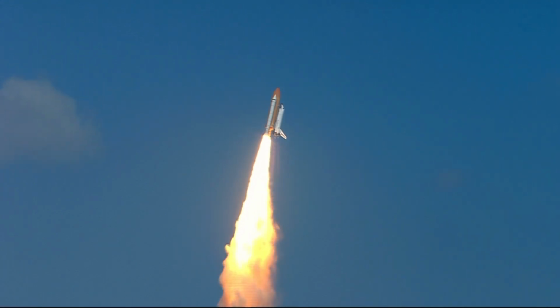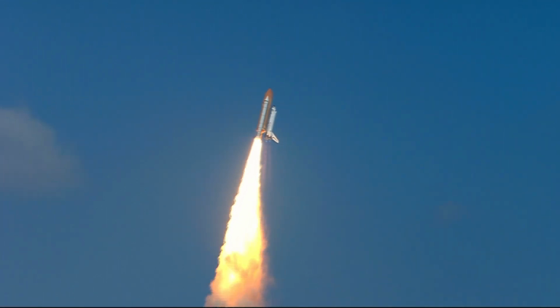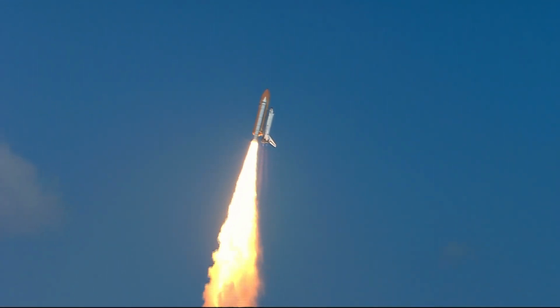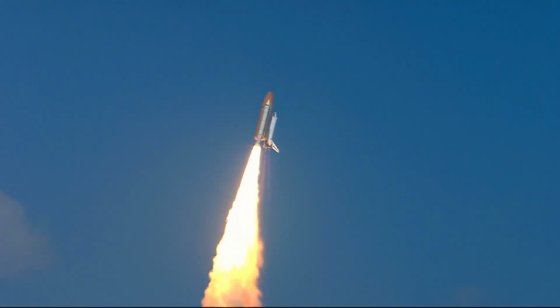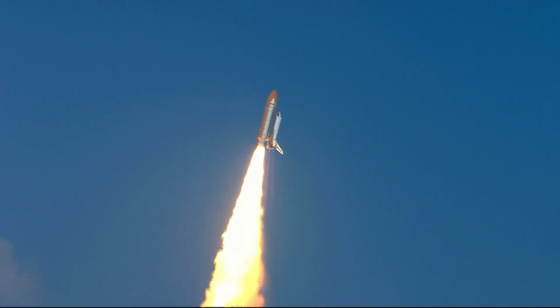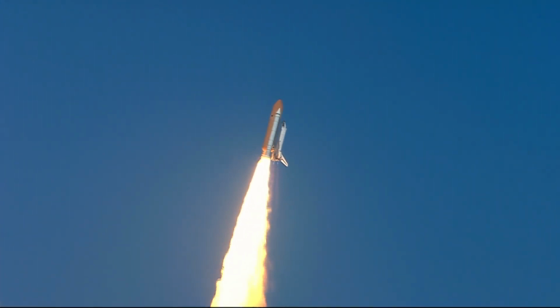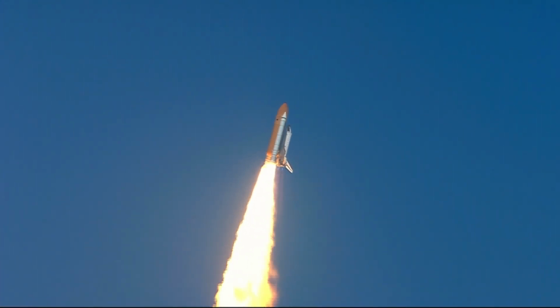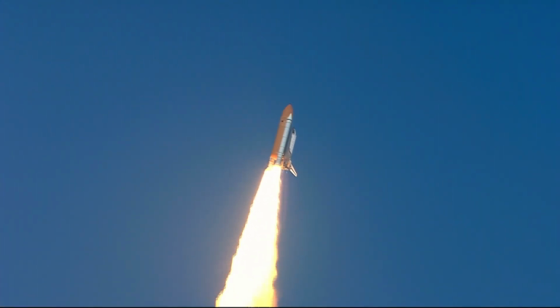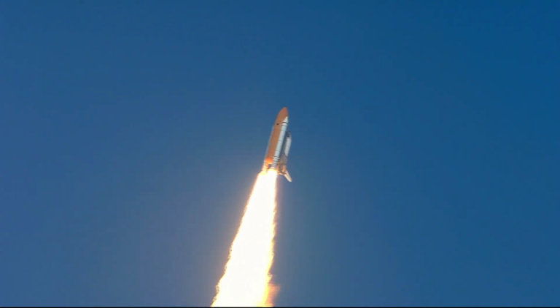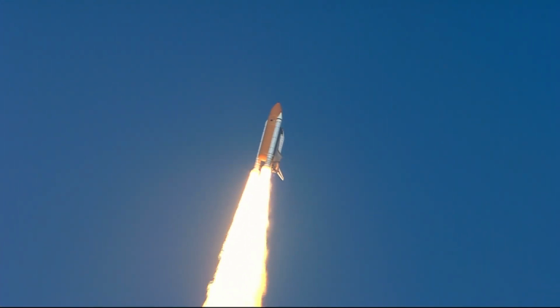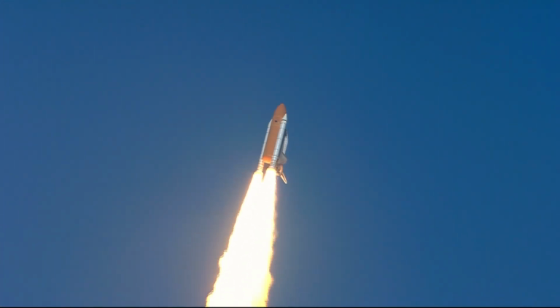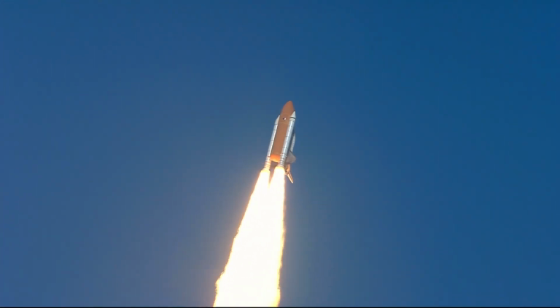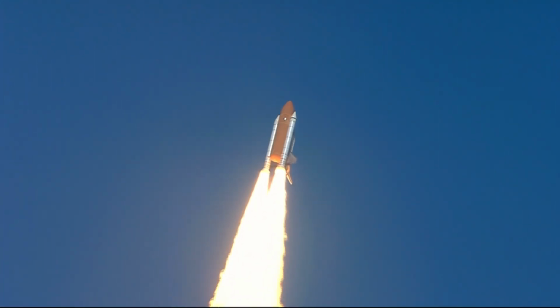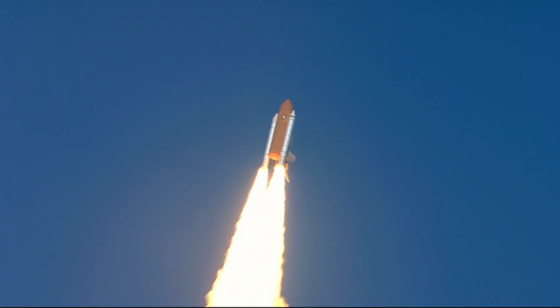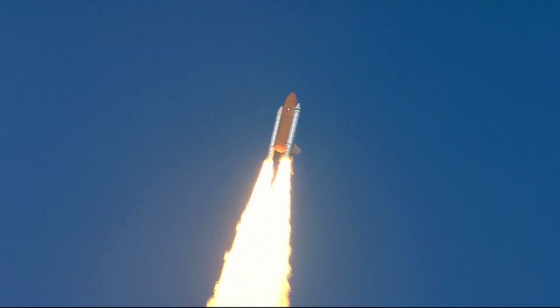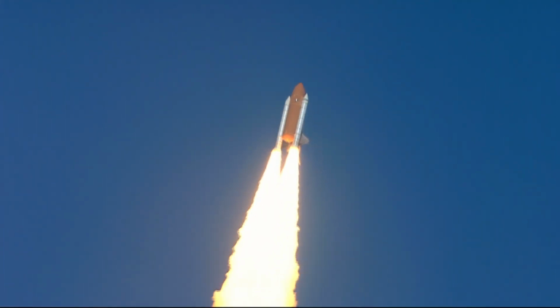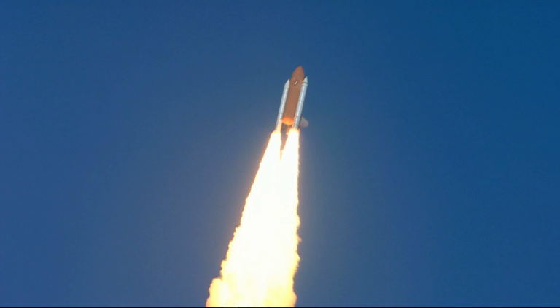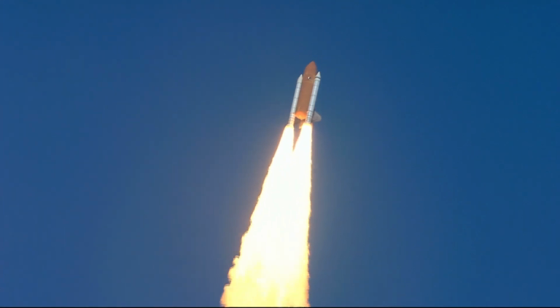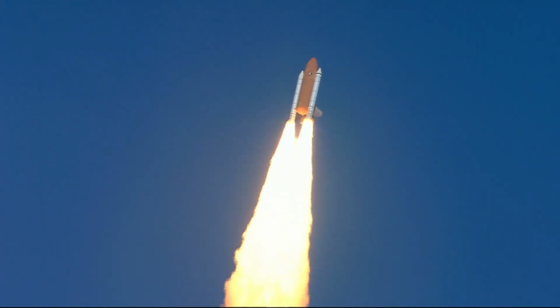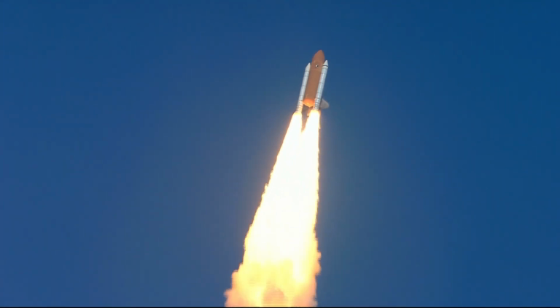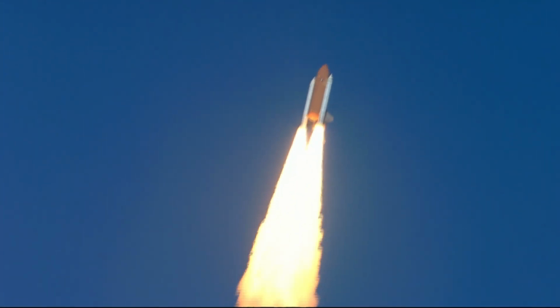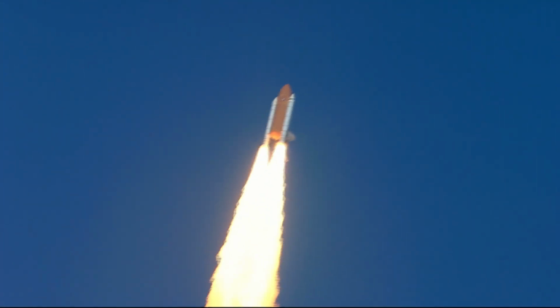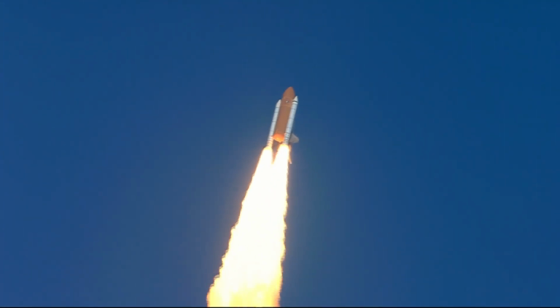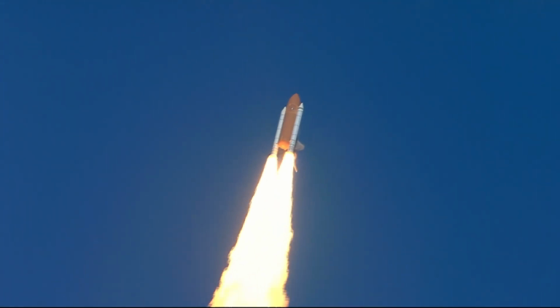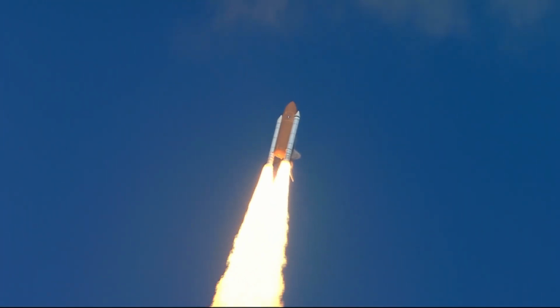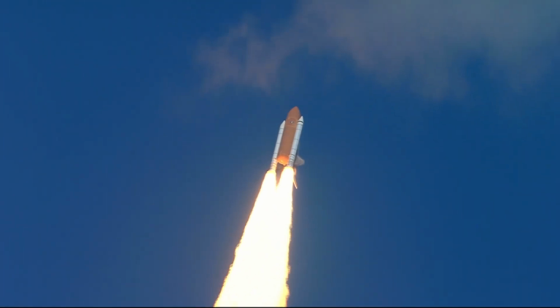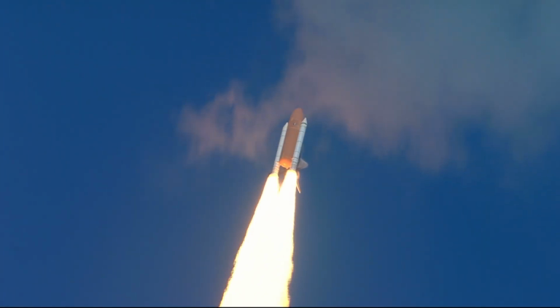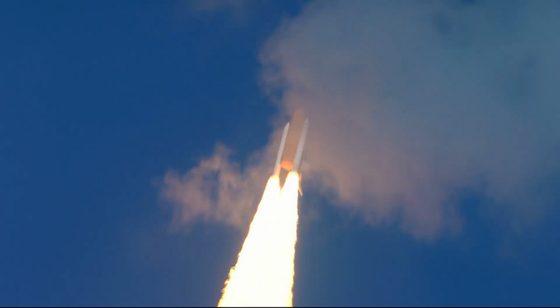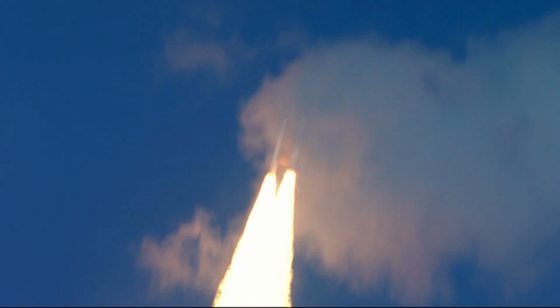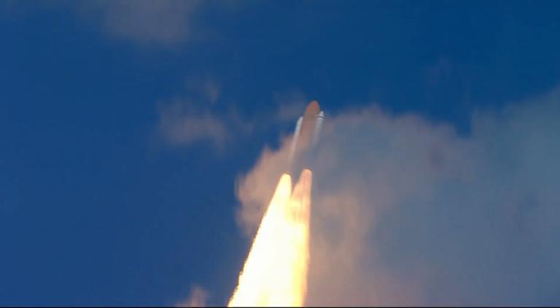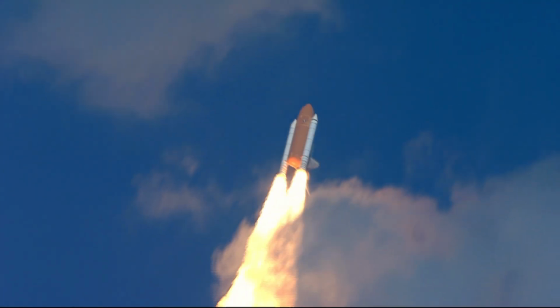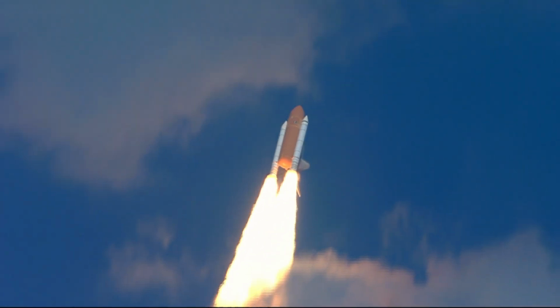Roger roll, Endeavour. Houston's now controlling. They were rolling on a course northeast away from the Kennedy Space Center toward an orbit that will take it above 95% of the world's population during its mission.